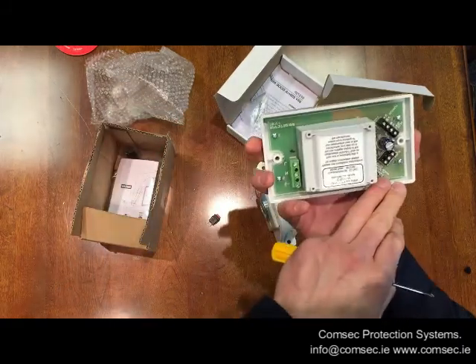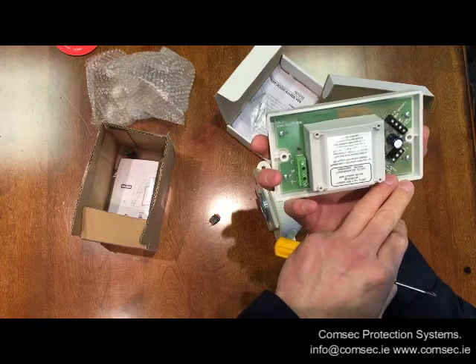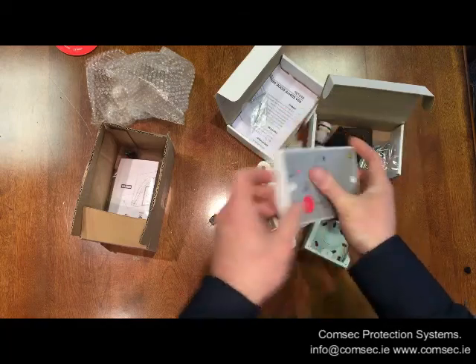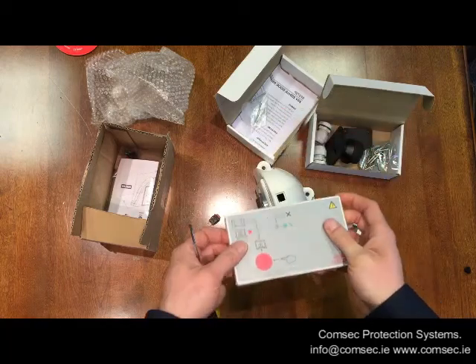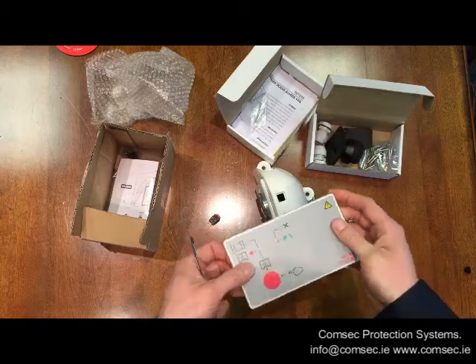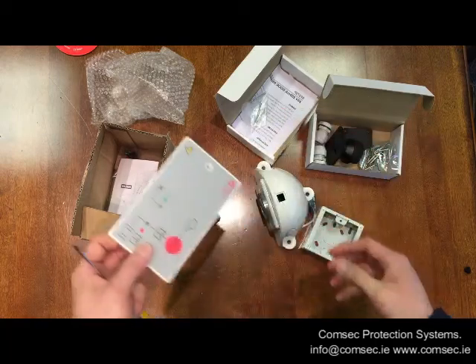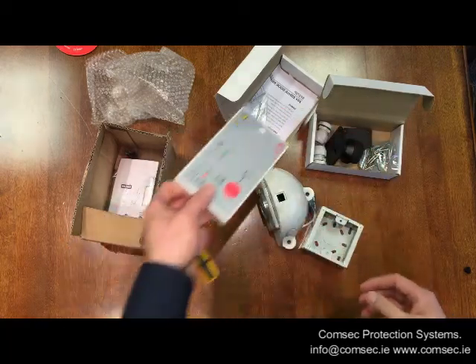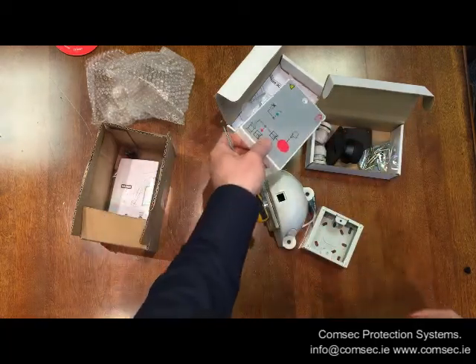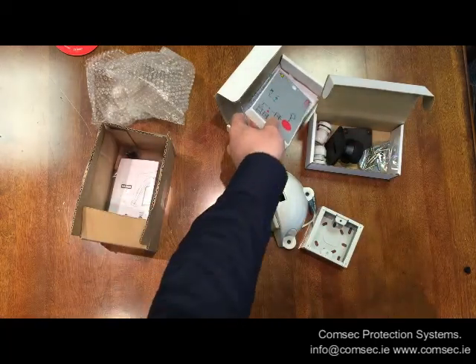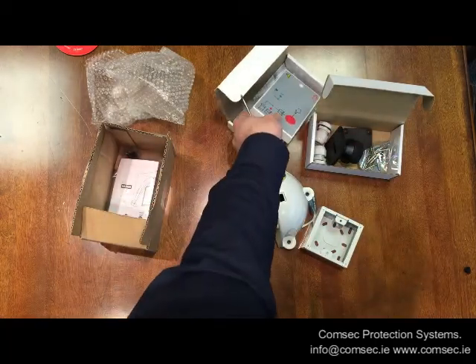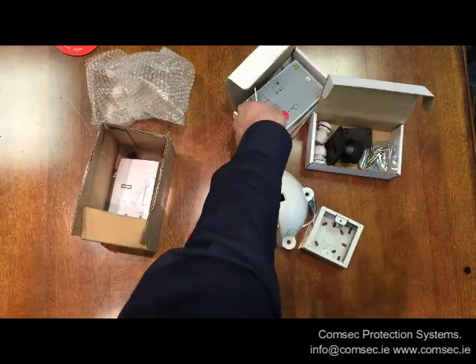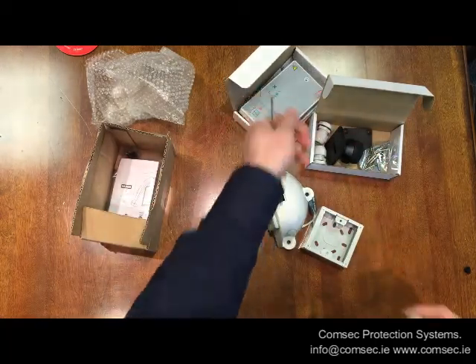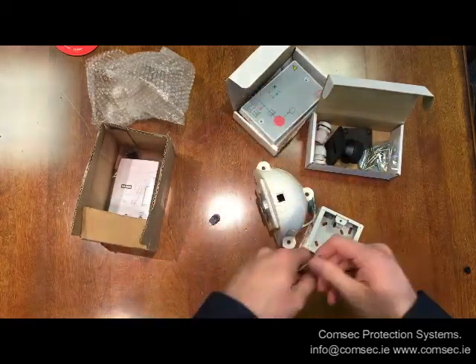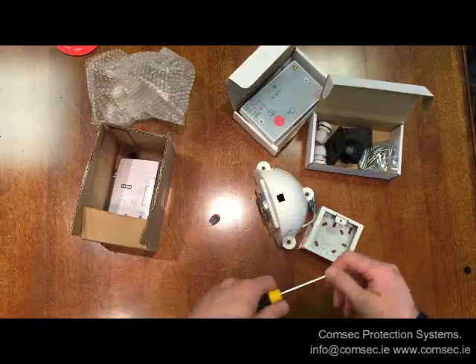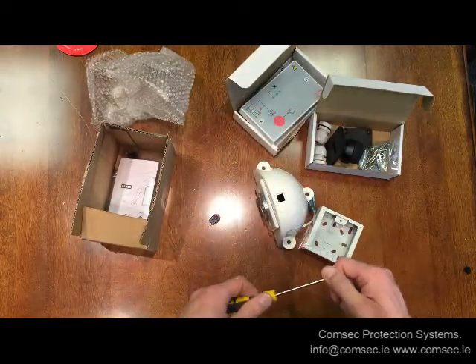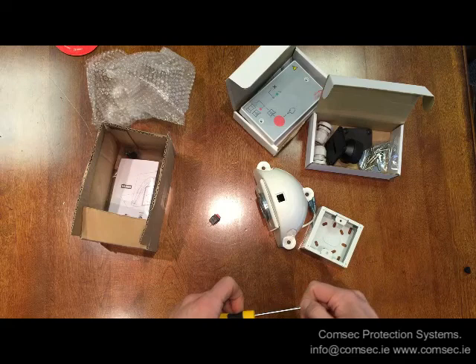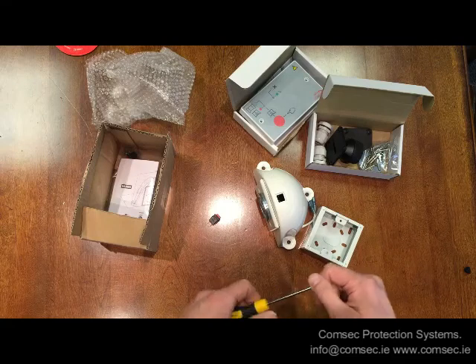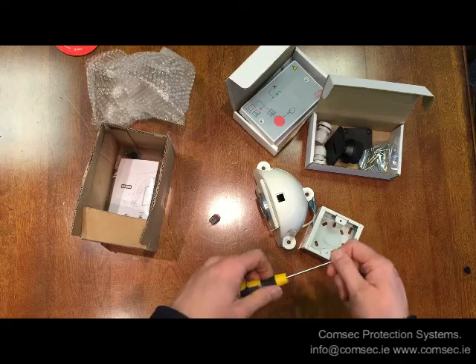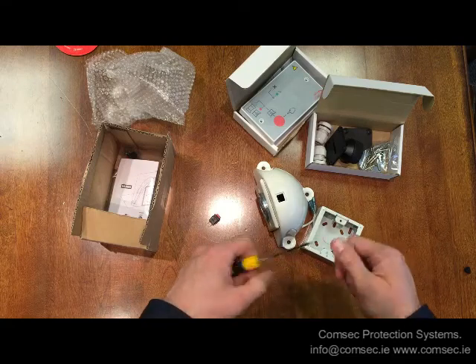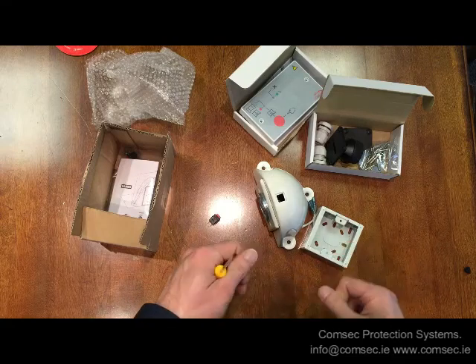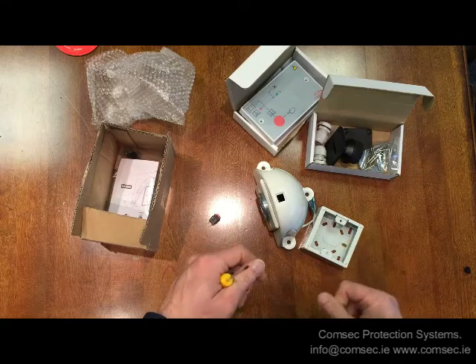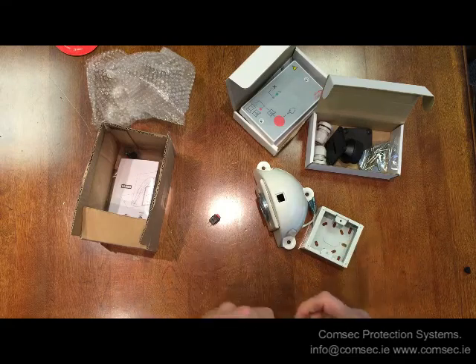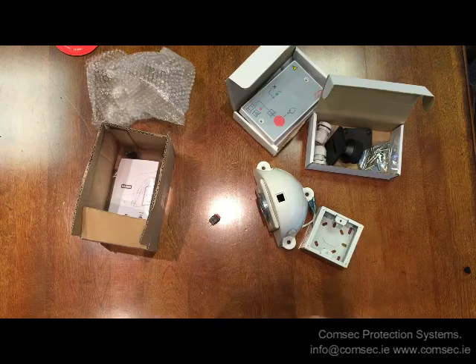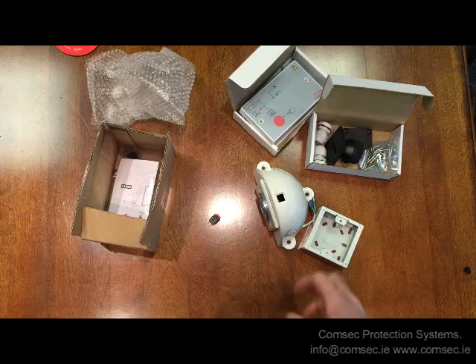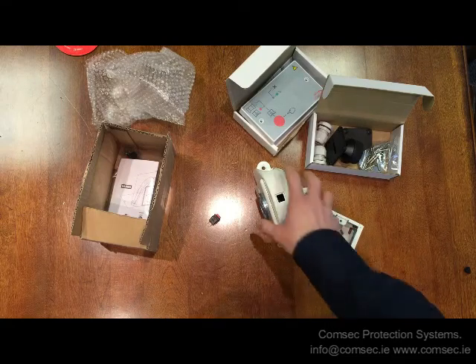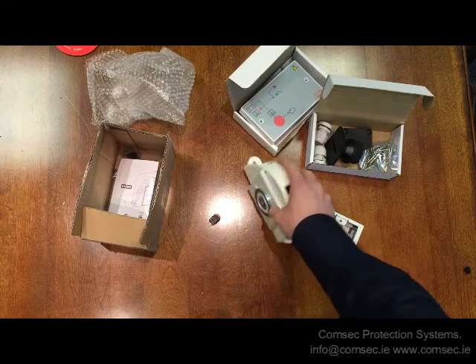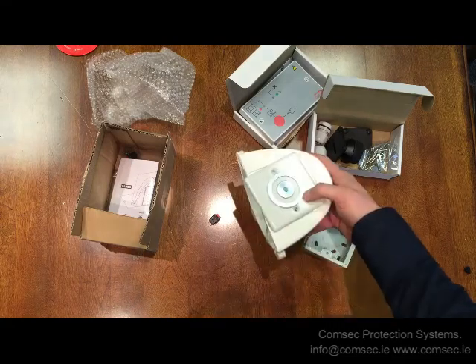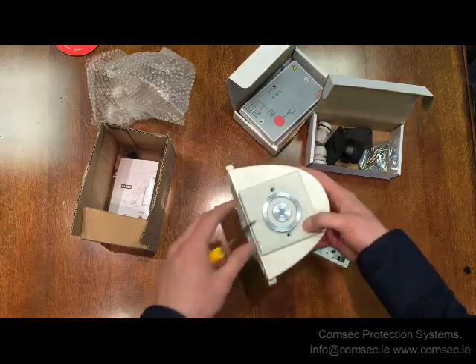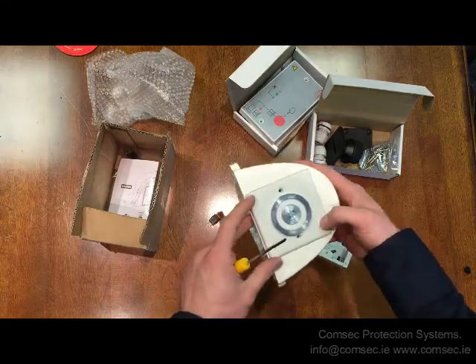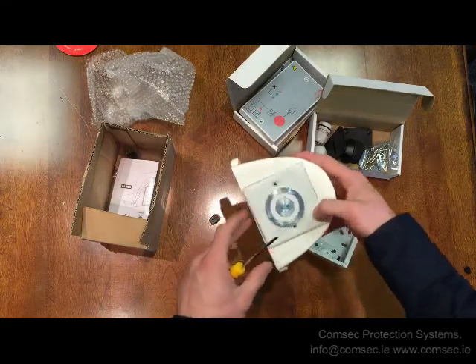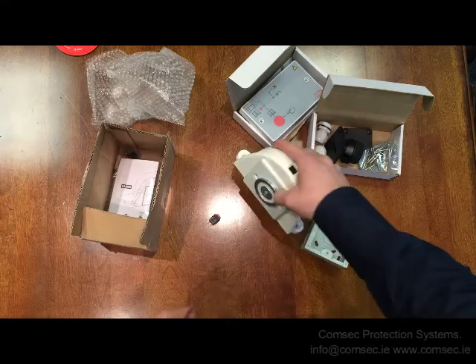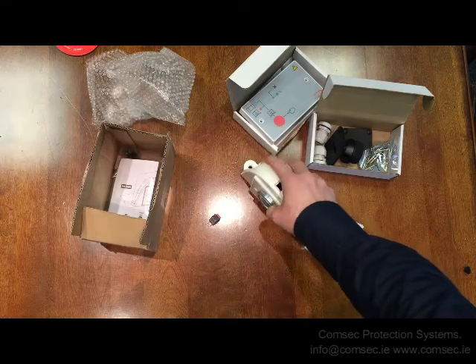If you have any questions on any of these, give us a call in the office or email us at info@comsec.ie — we'd be happy to help. That's an overview of our door holders, thanks very much.